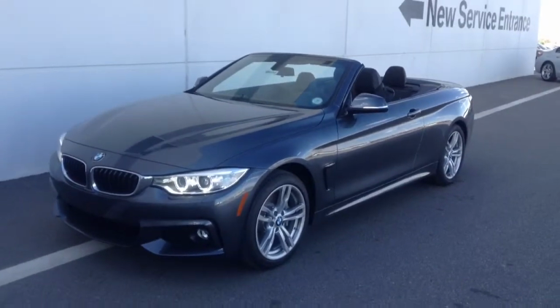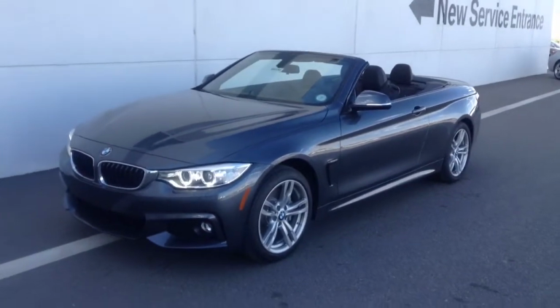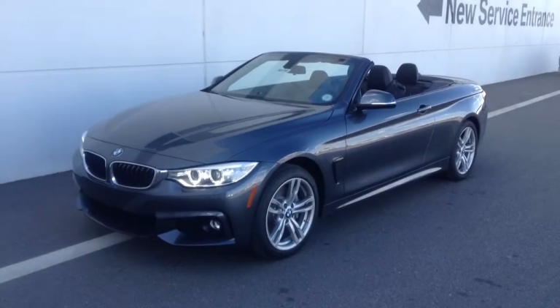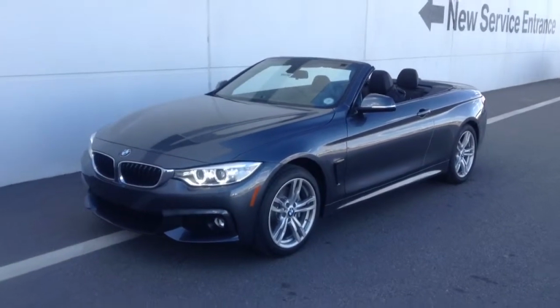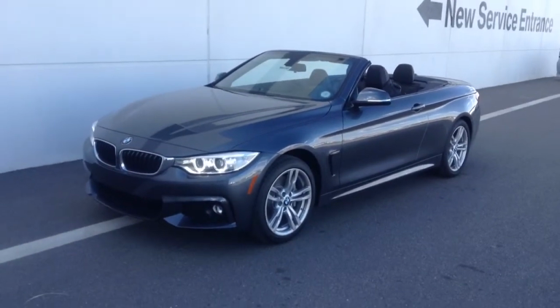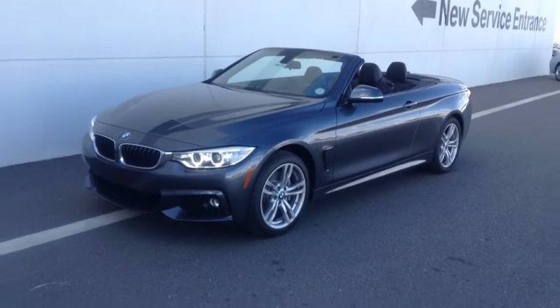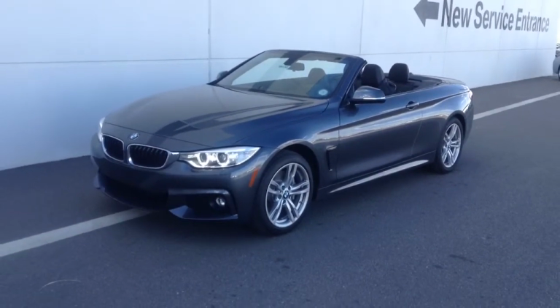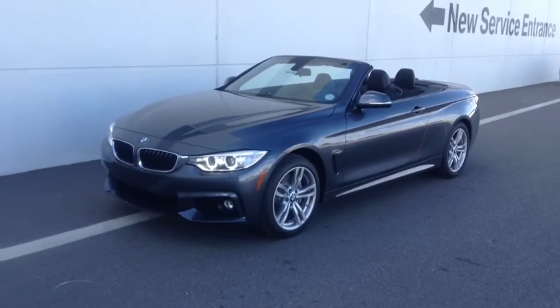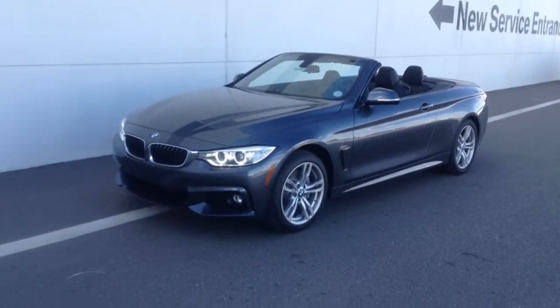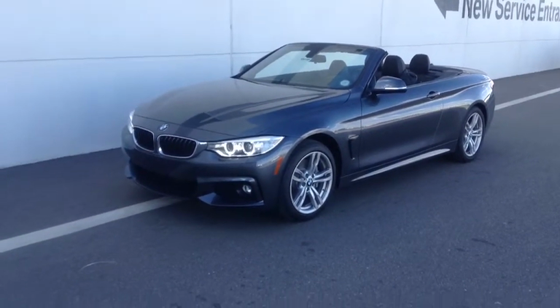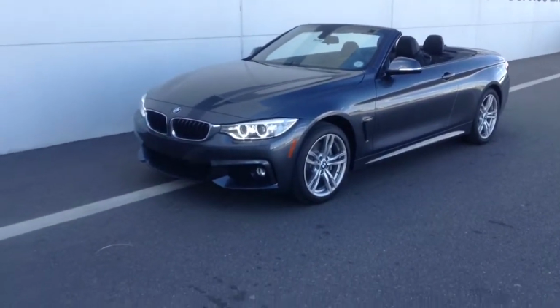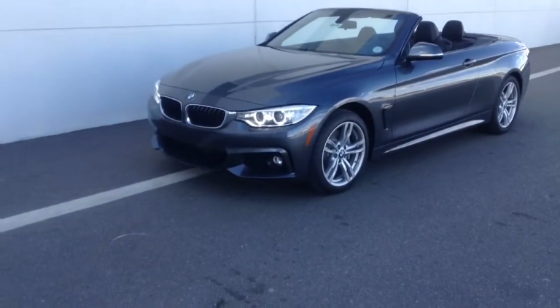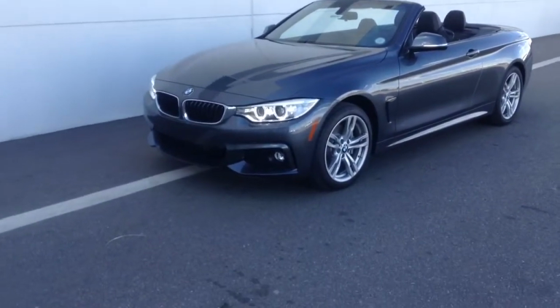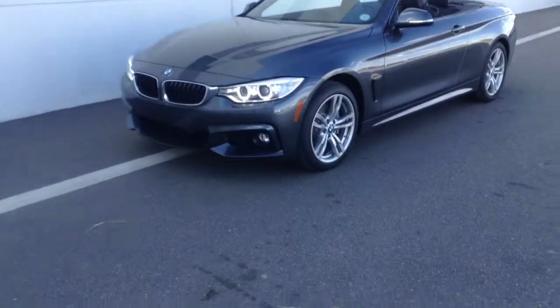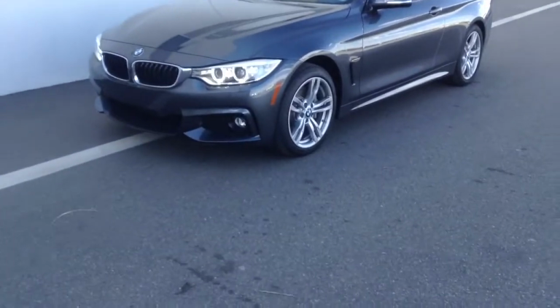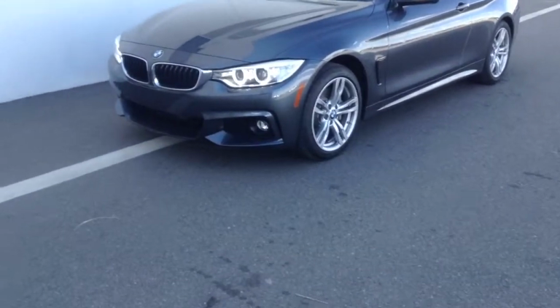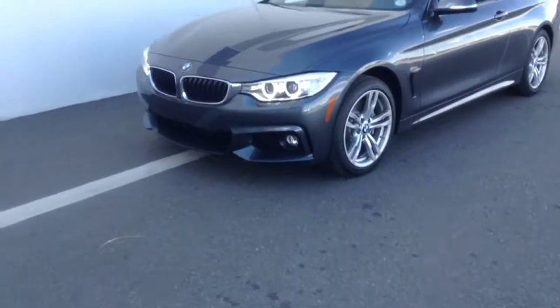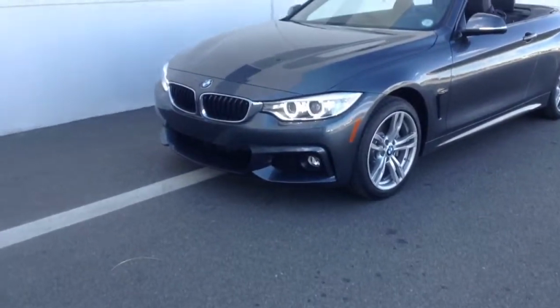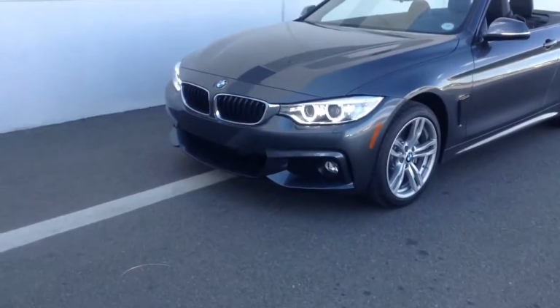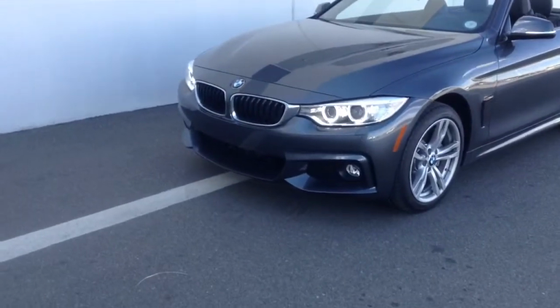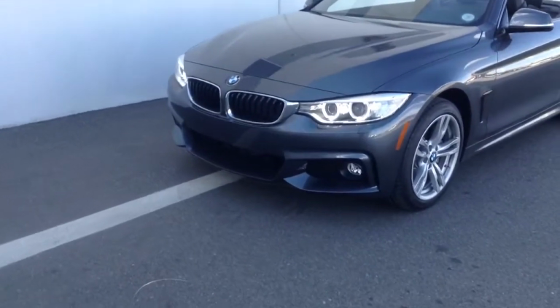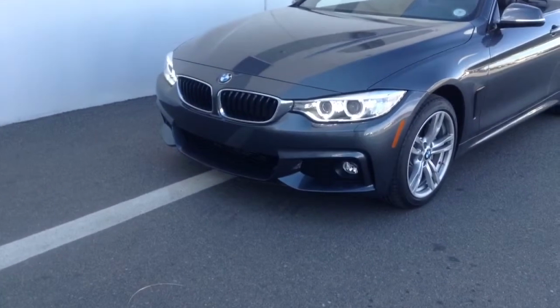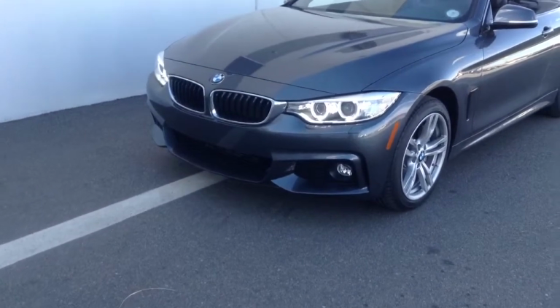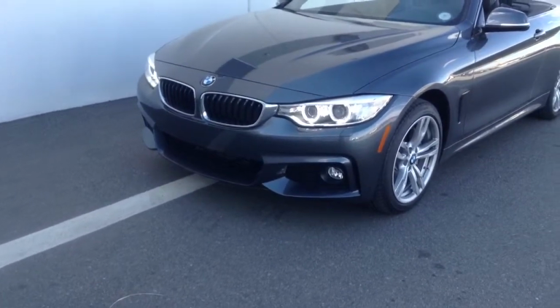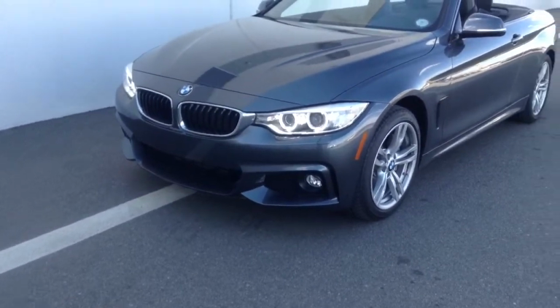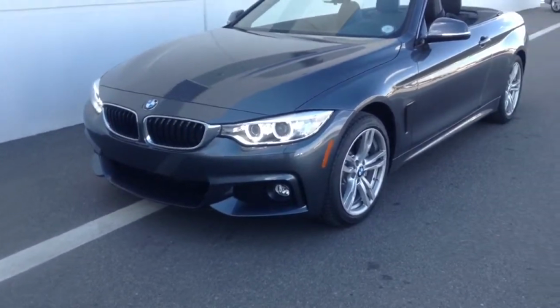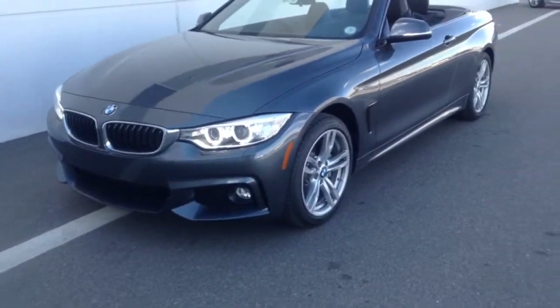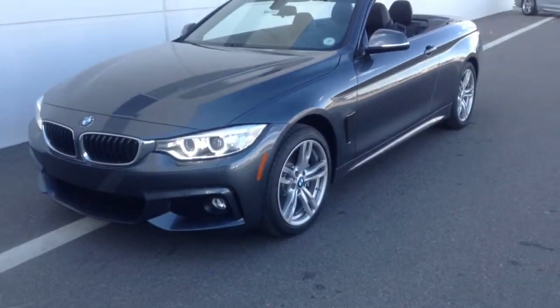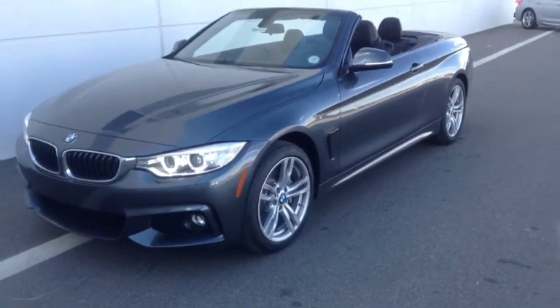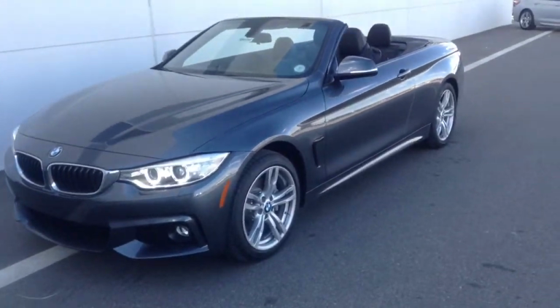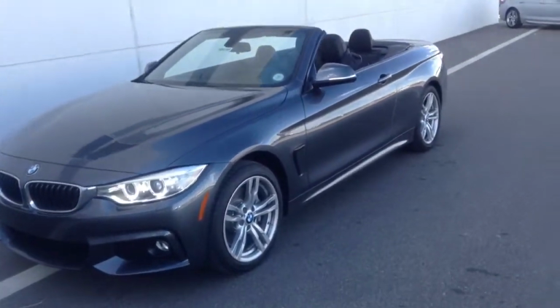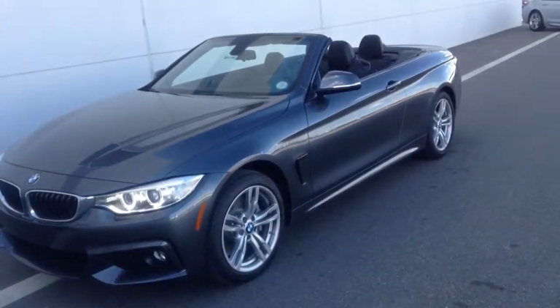This is actually a 435 — this is the M Sport edition, so it has the M Sport wheels, the front fascia, rear fascia, and side skirts. M Sport wheel.